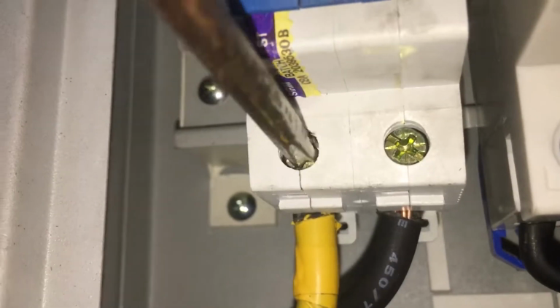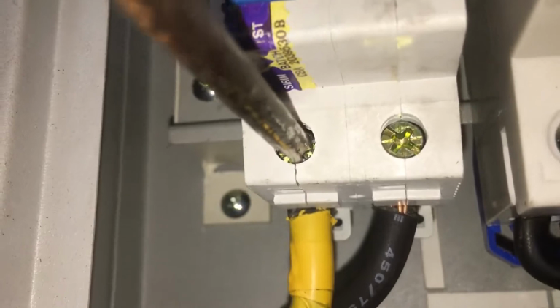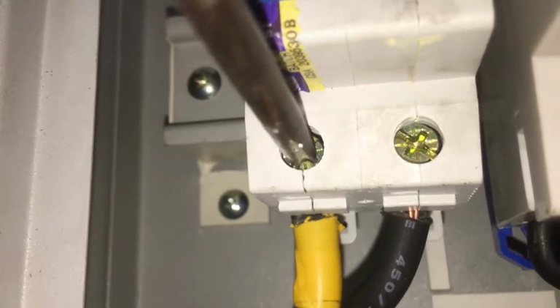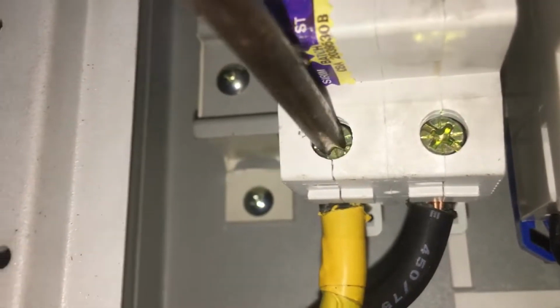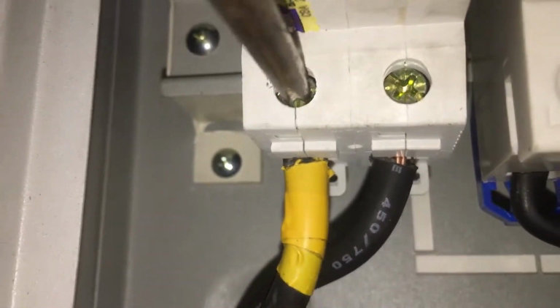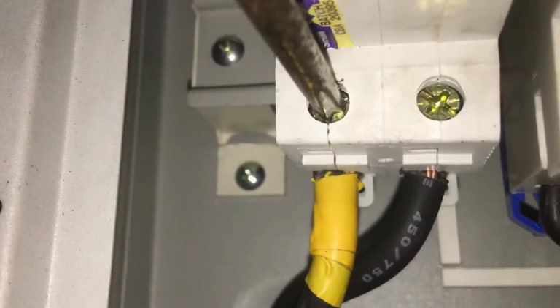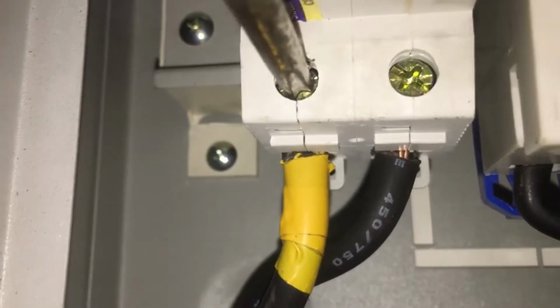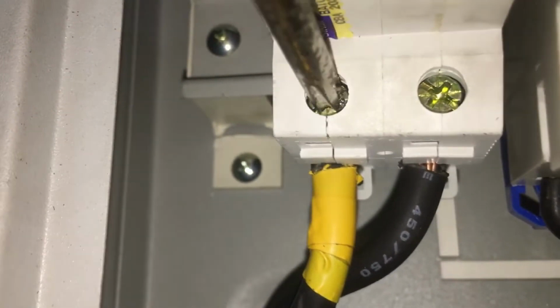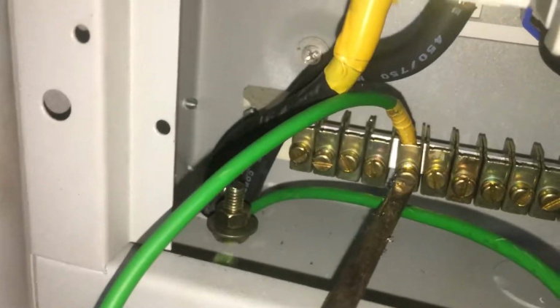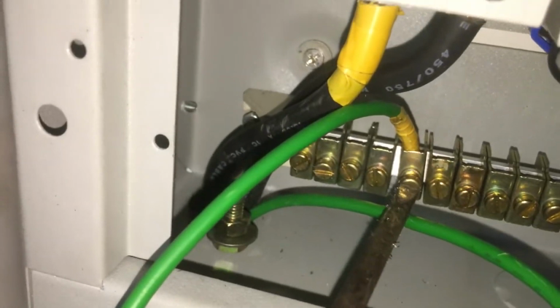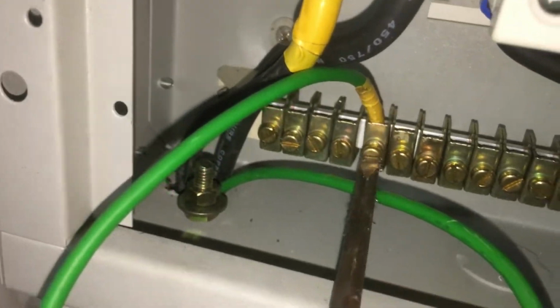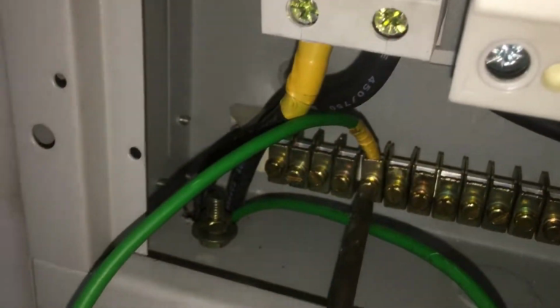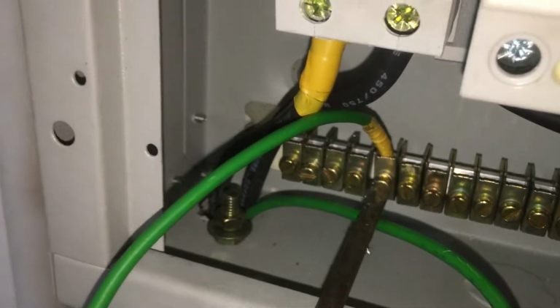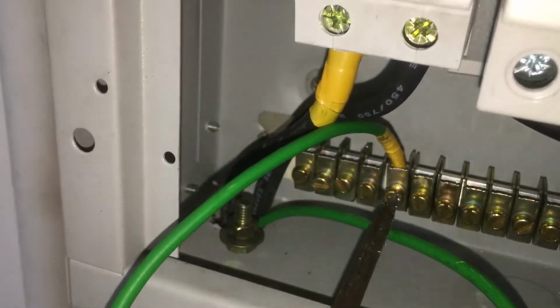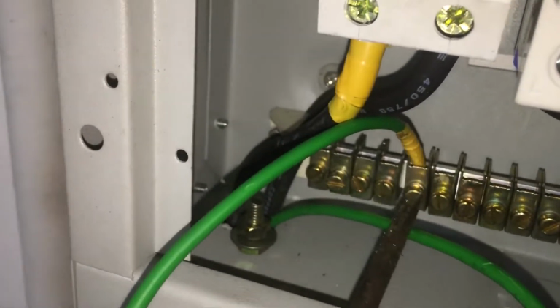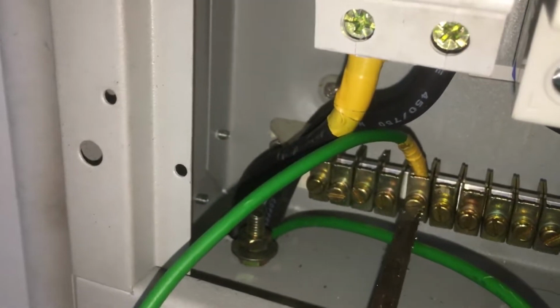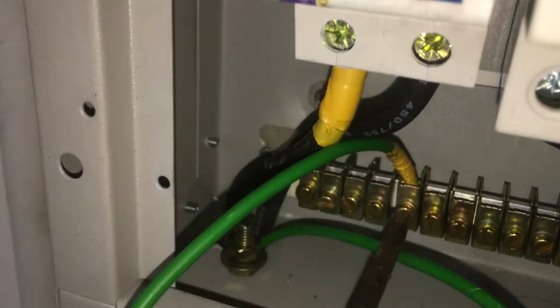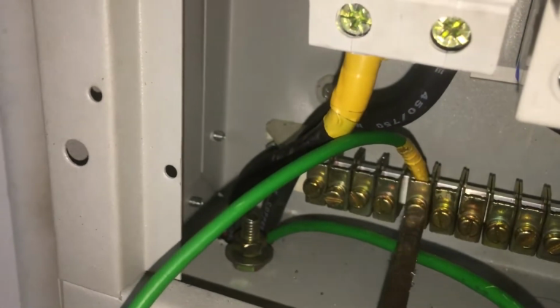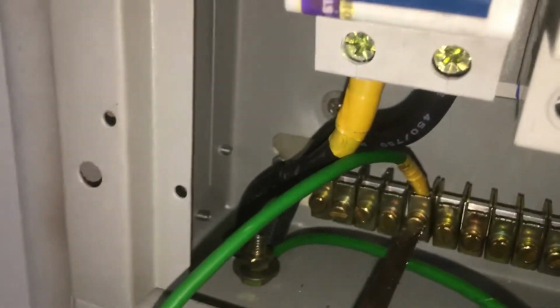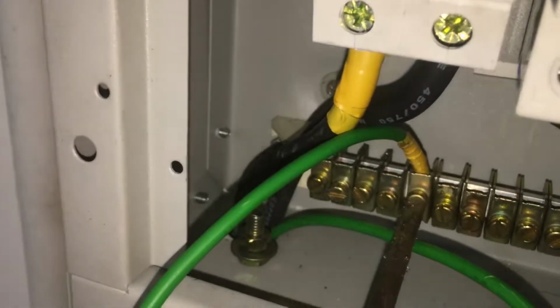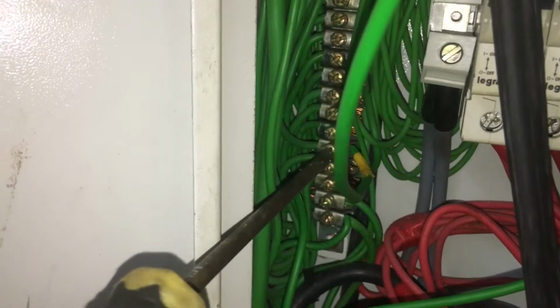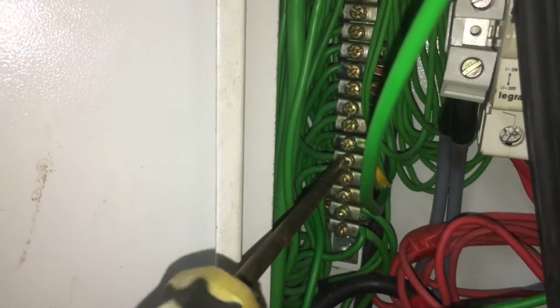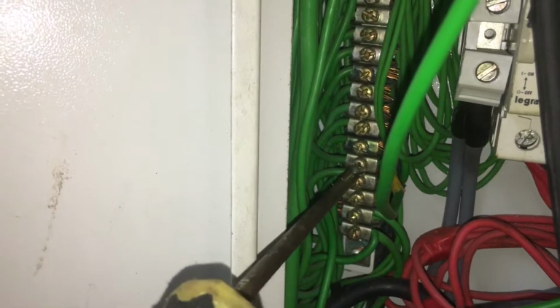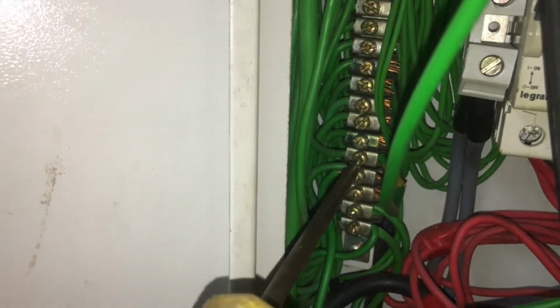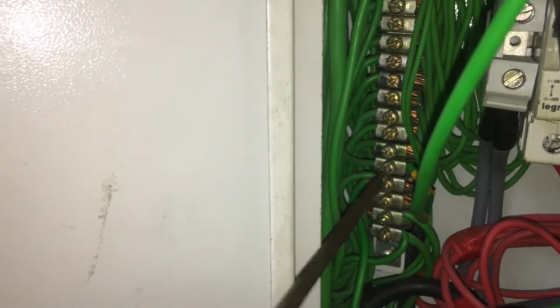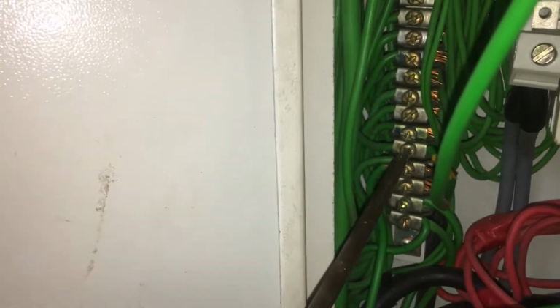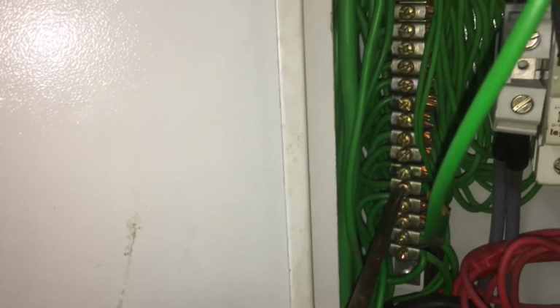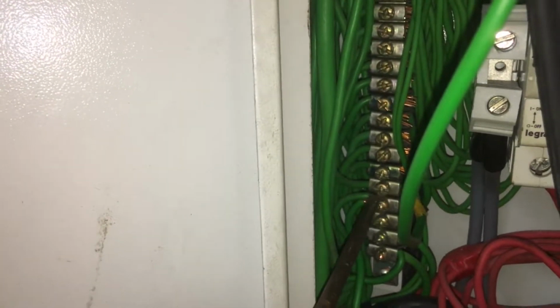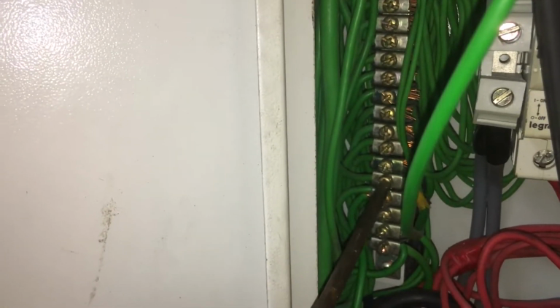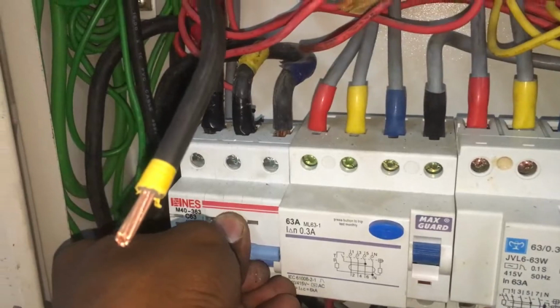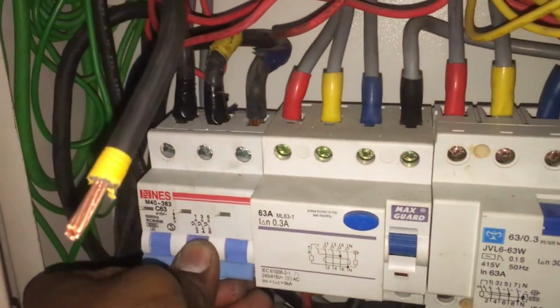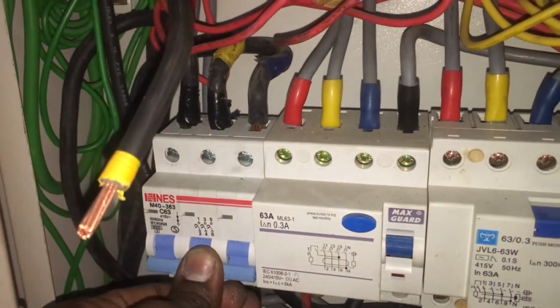At the single-phase main switch, unscrew the live and neutral terminals, insert the 16mm live and neutral wires into the main switch terminals, and screw them tightly. Connect the earth main wire — labeled with yellow color electric tape — at the single-phase distribution board earth terminal. Also connect the other end of the earth wire at the three-phase distribution board earth terminal.